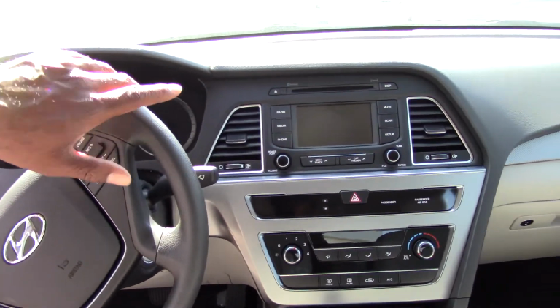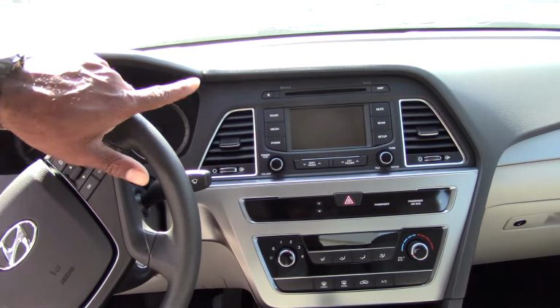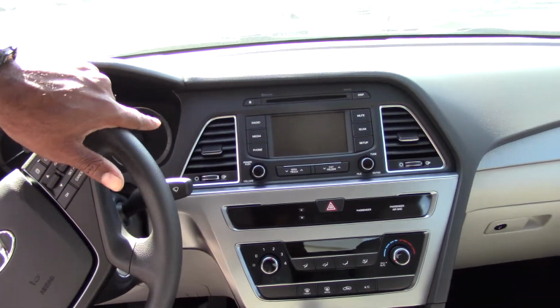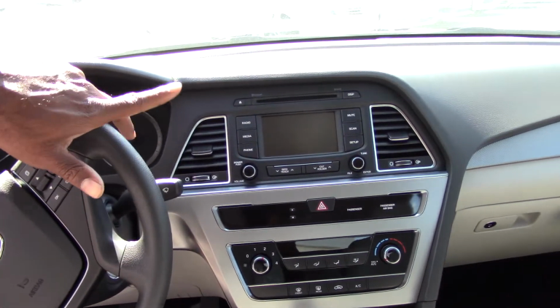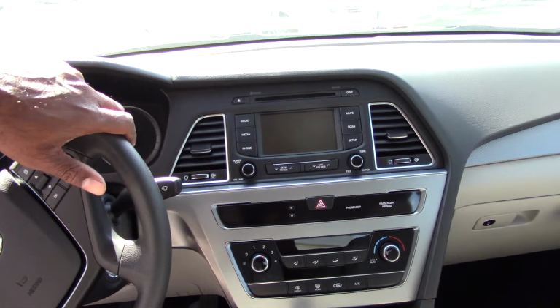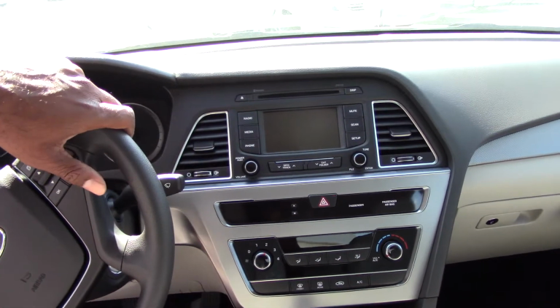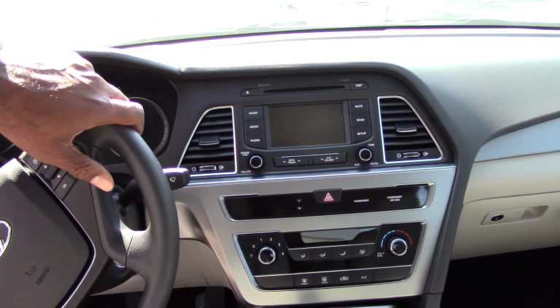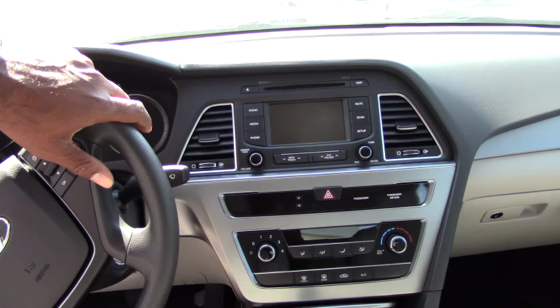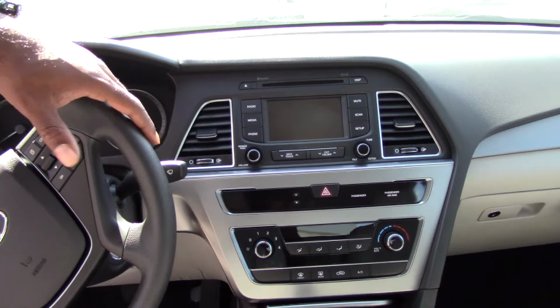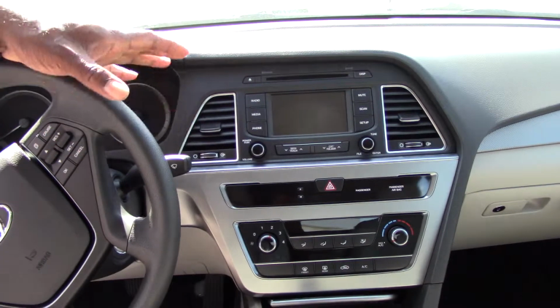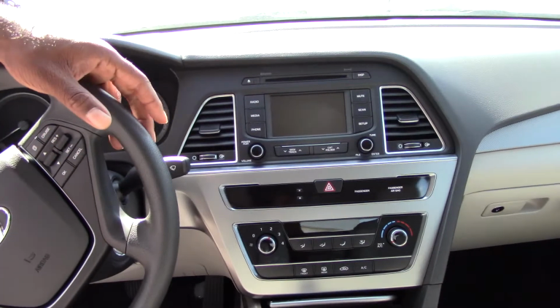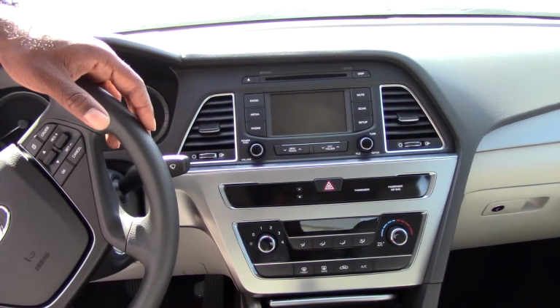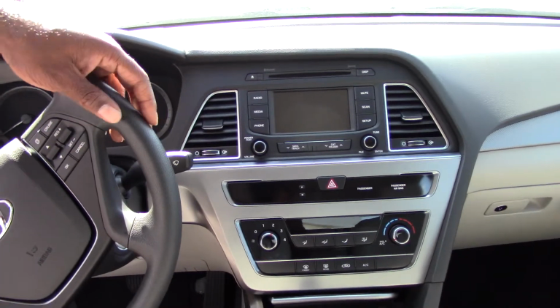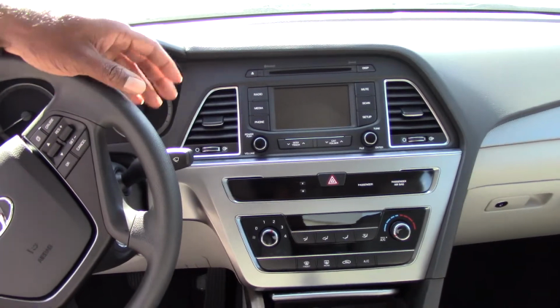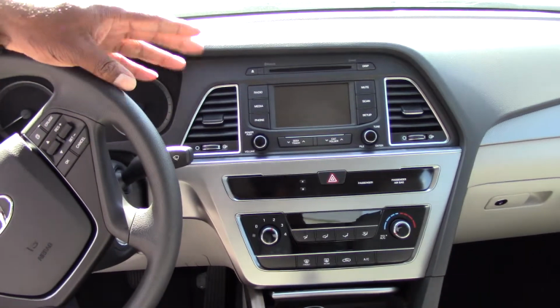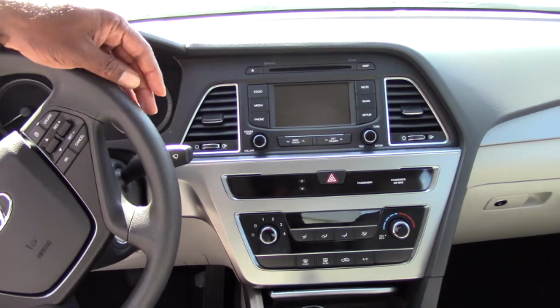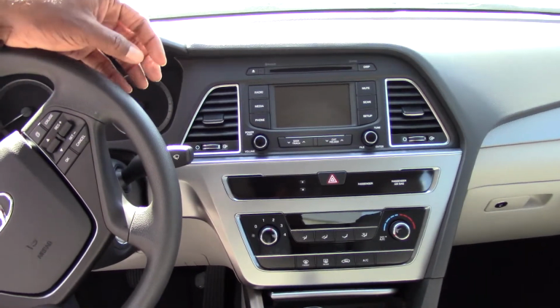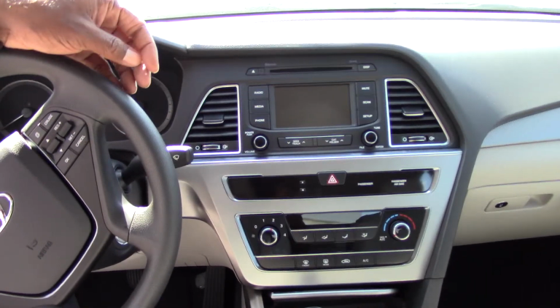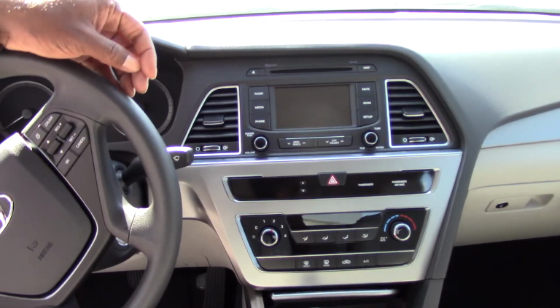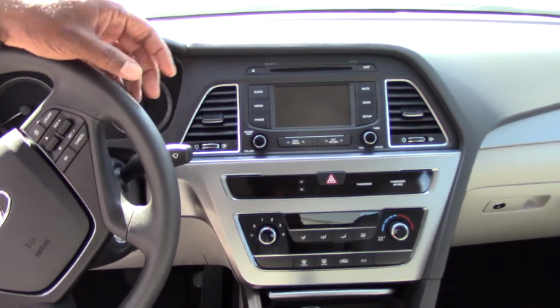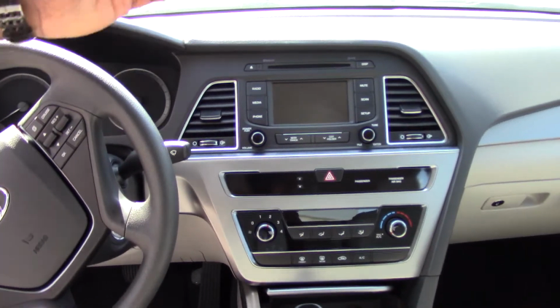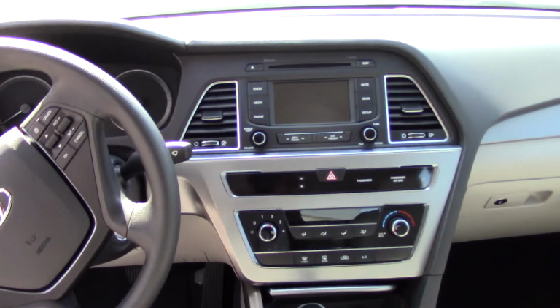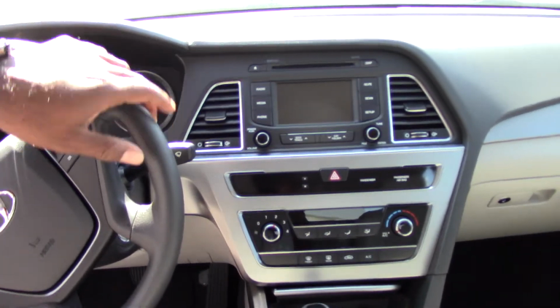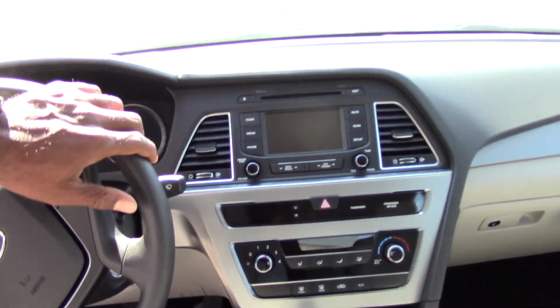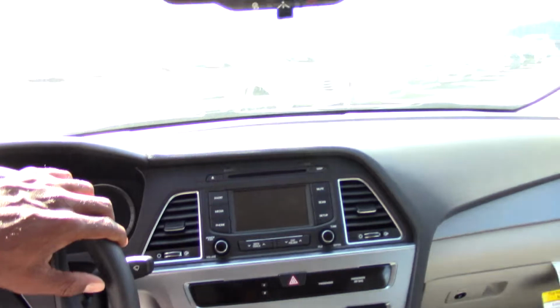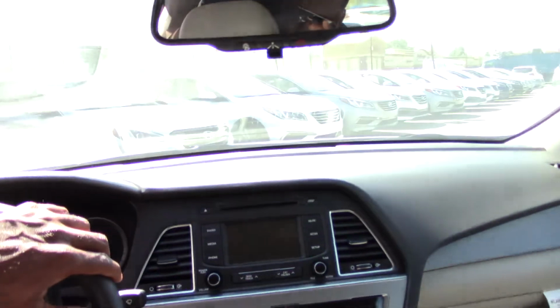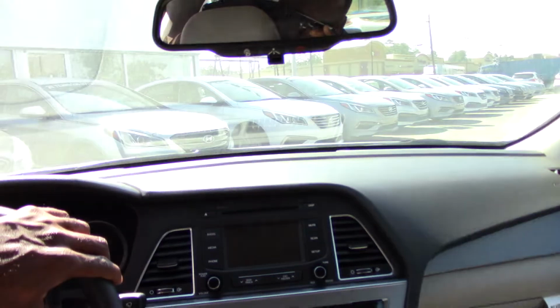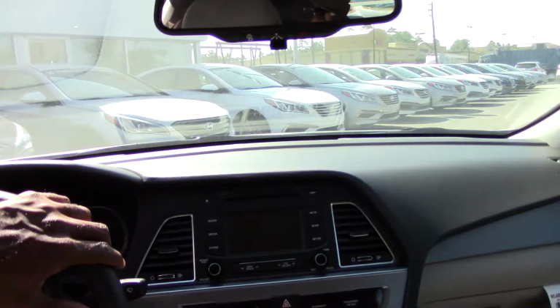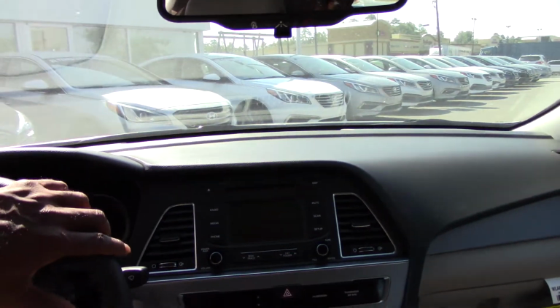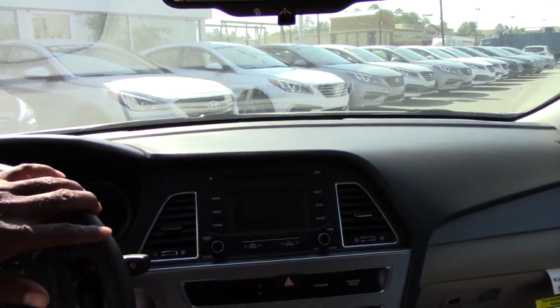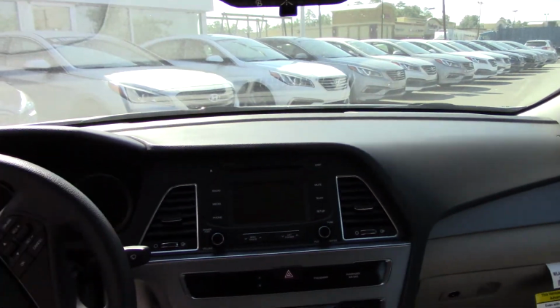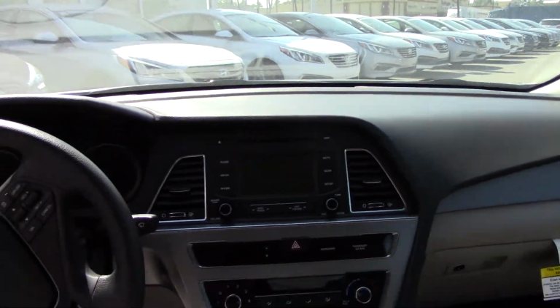The middle screen is actually bigger on the new model — it's a five inch now, which includes your backup camera. You still do have your blue link here on your rear view mirror, and your drive mode as well.